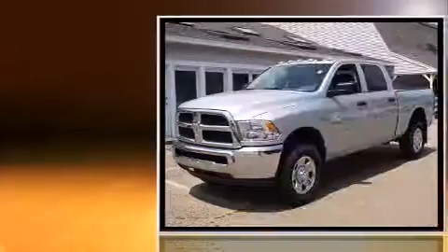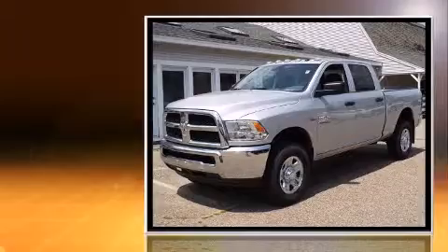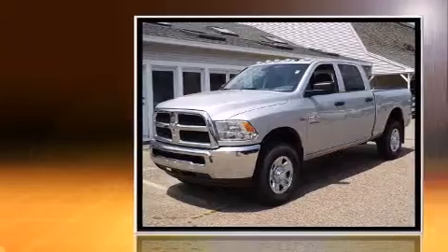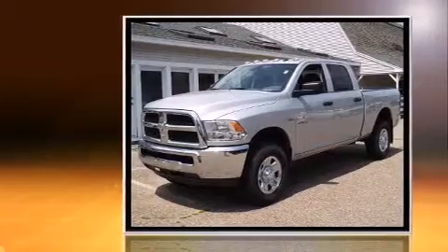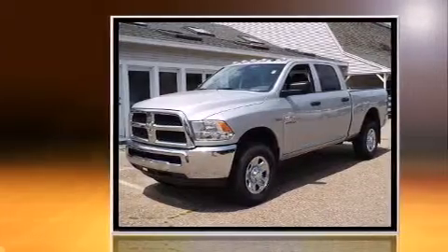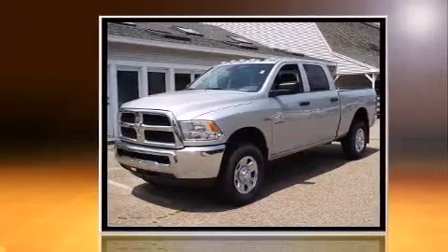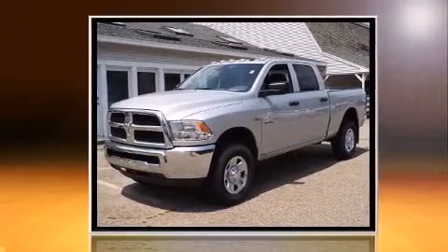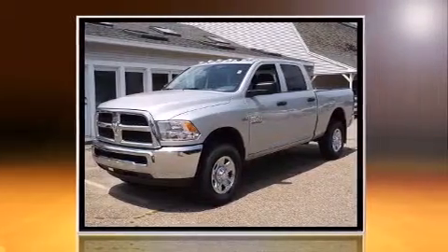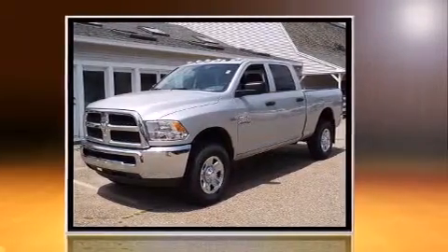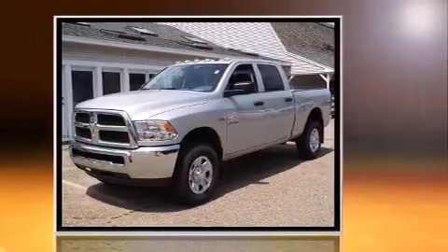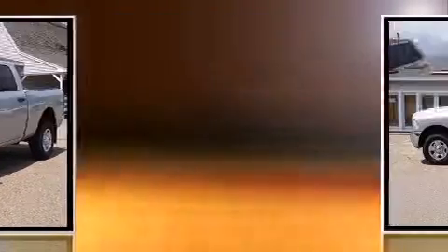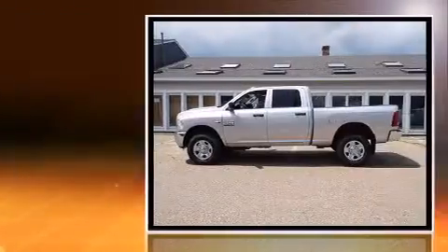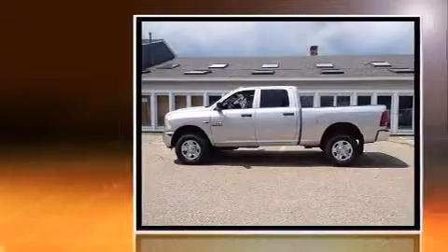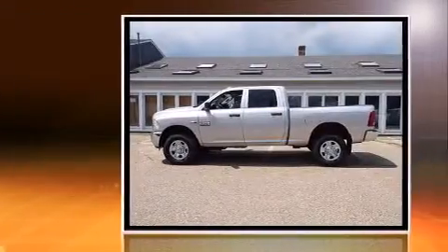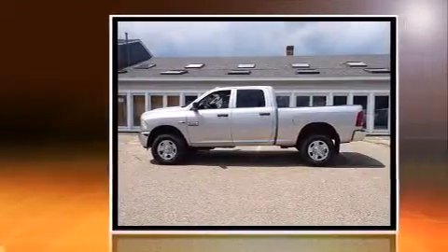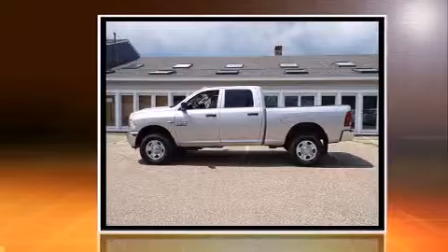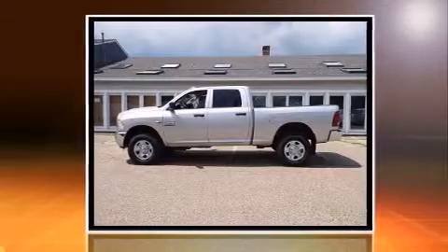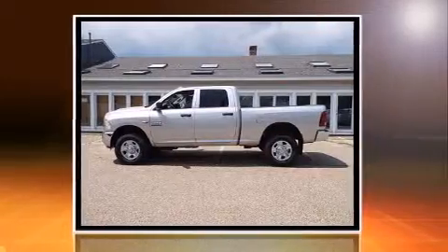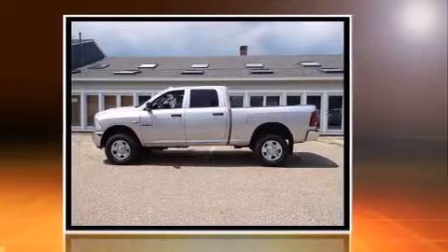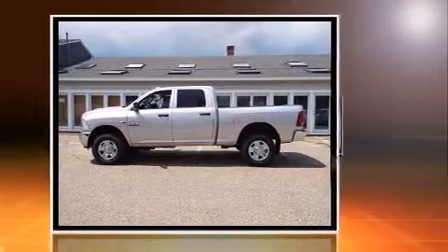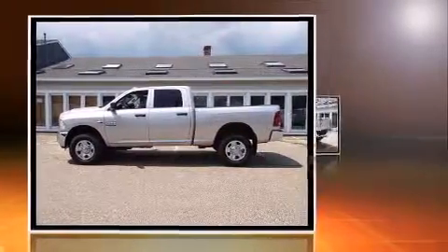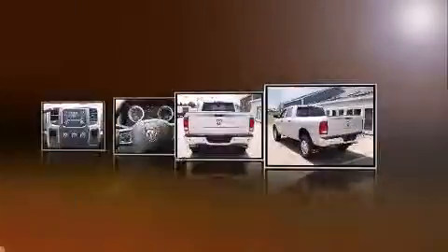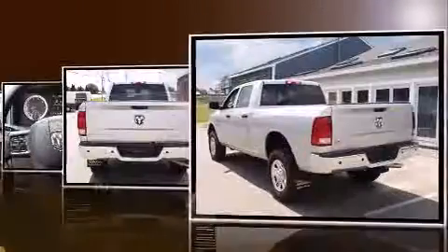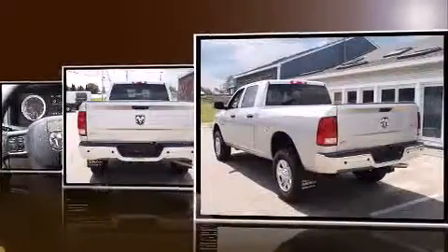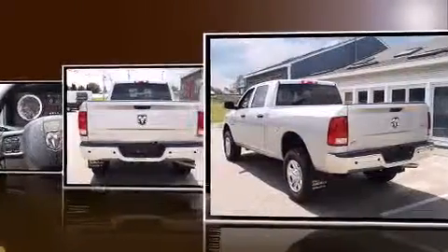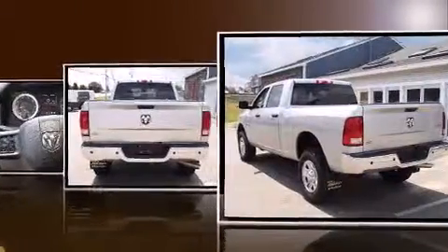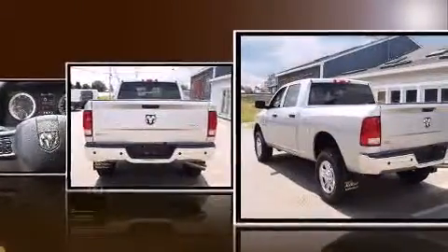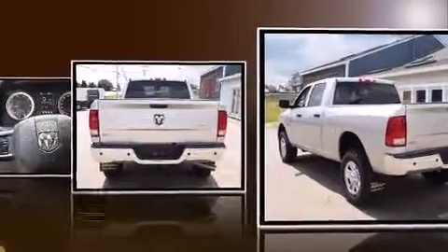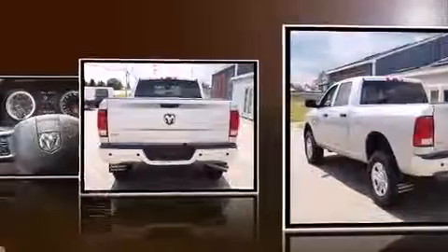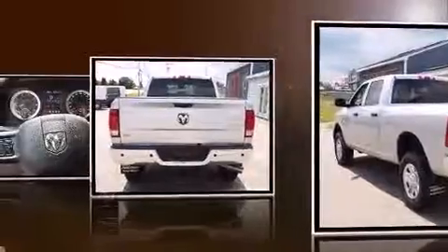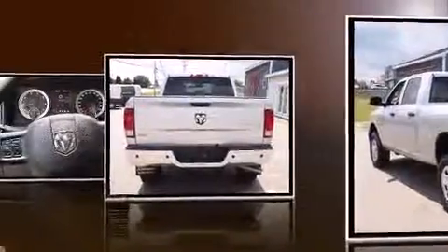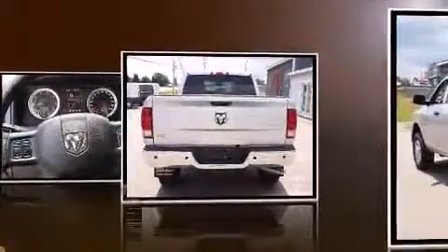Smooth gear shifts are achieved thanks to the powerful eight-cylinder engine, and for added security, dynamic stability control supplements the drivetrain. Four-wheel drive allows you to go places you've only imagined.